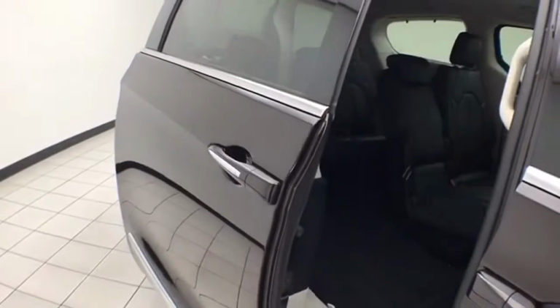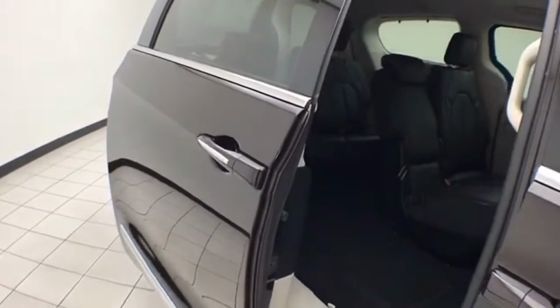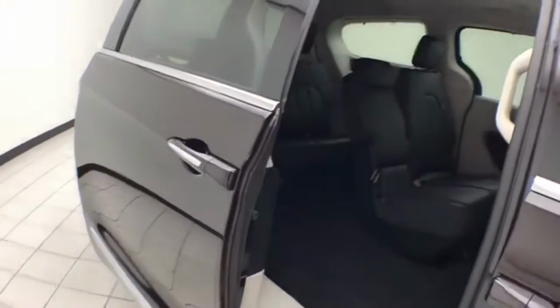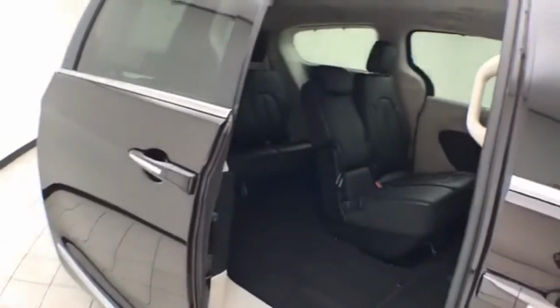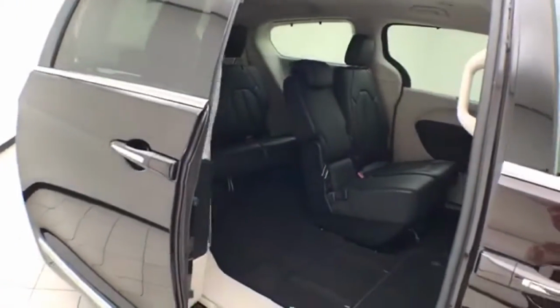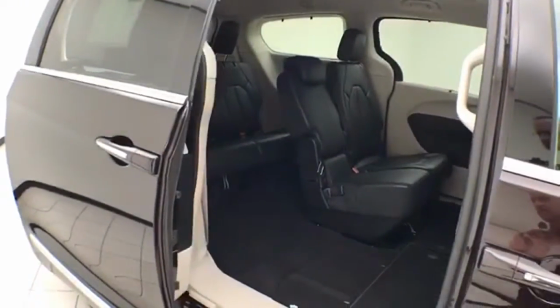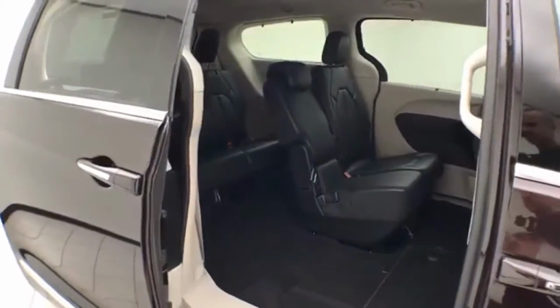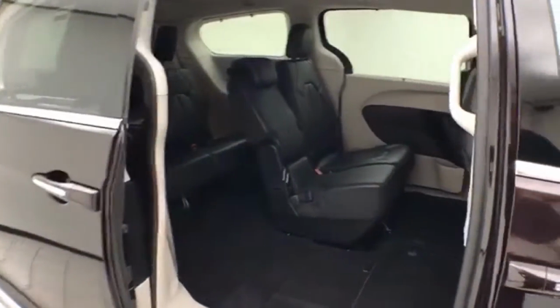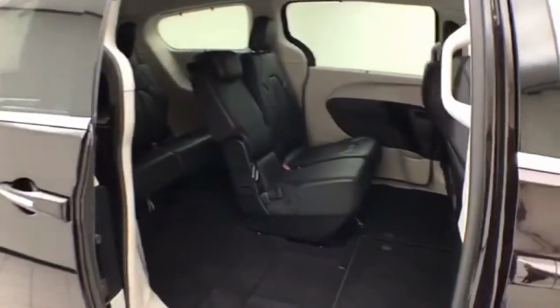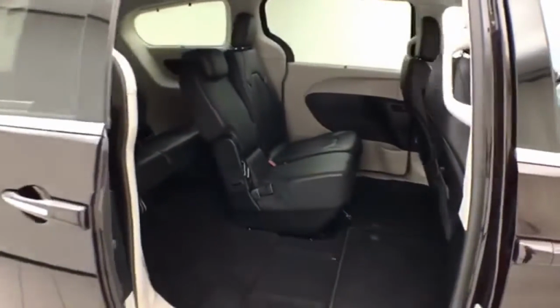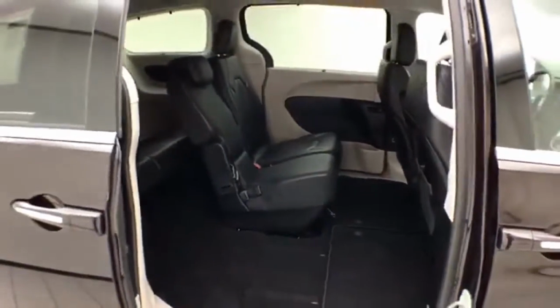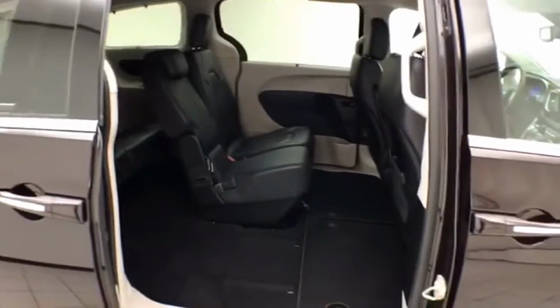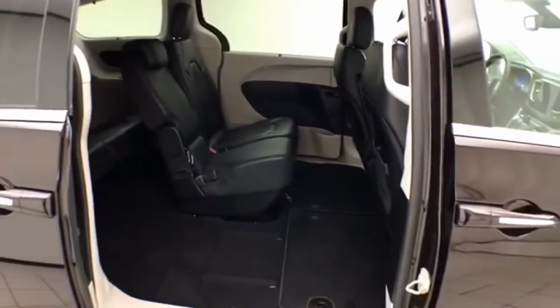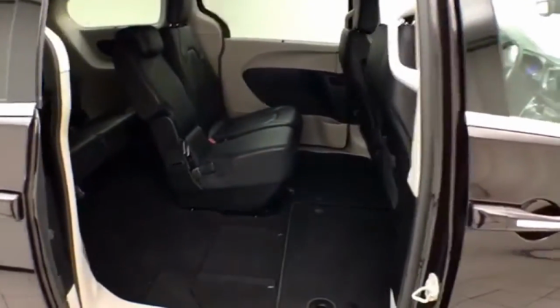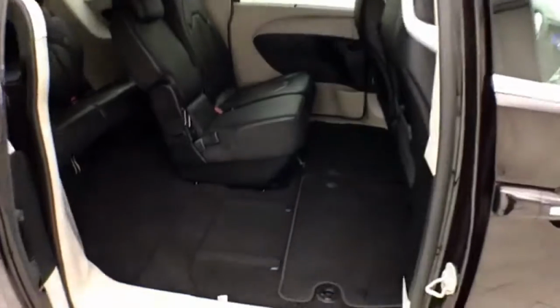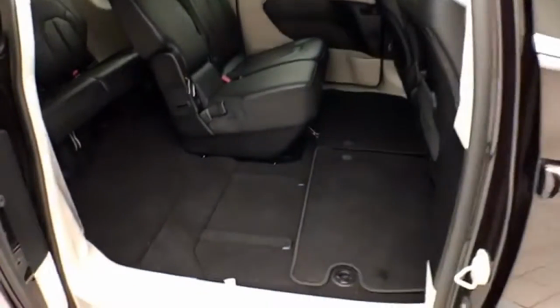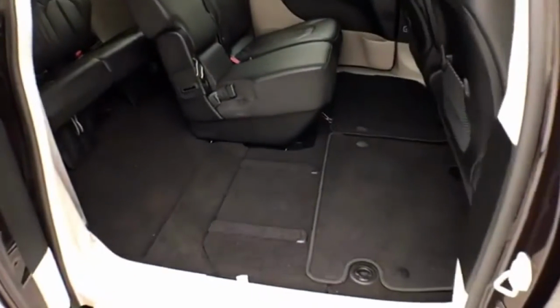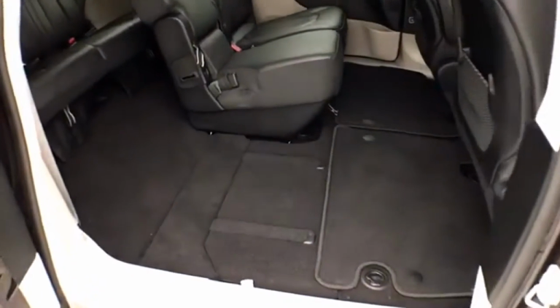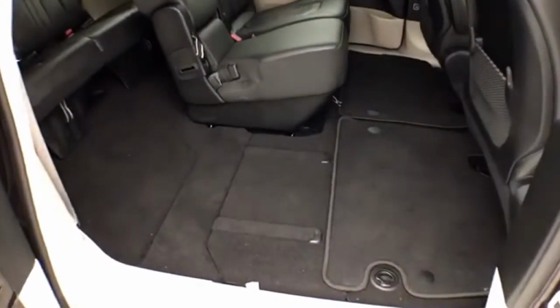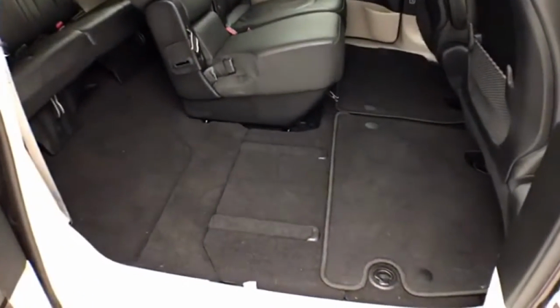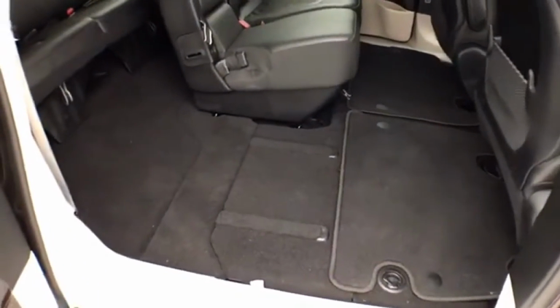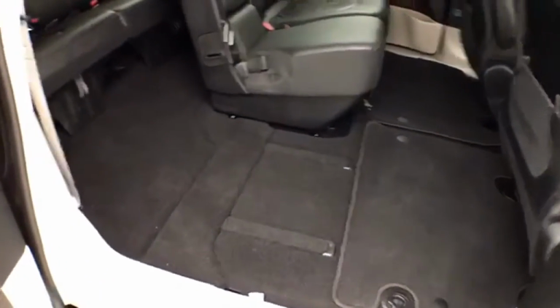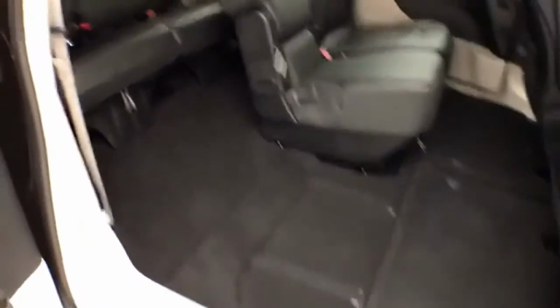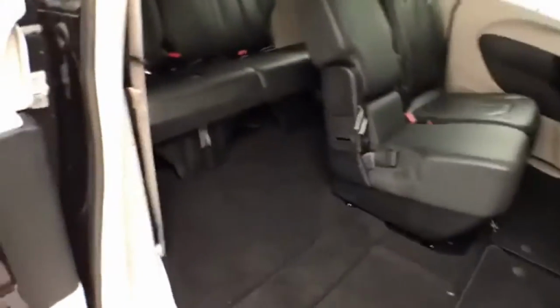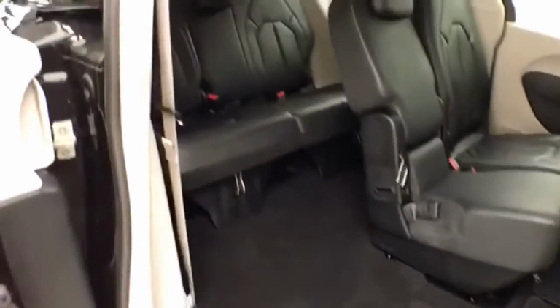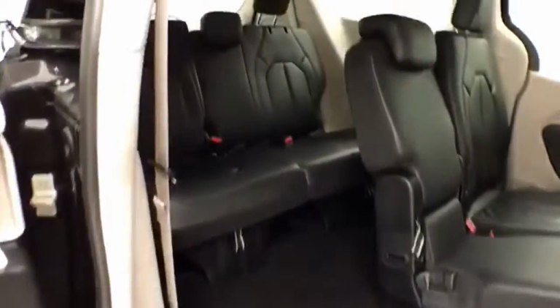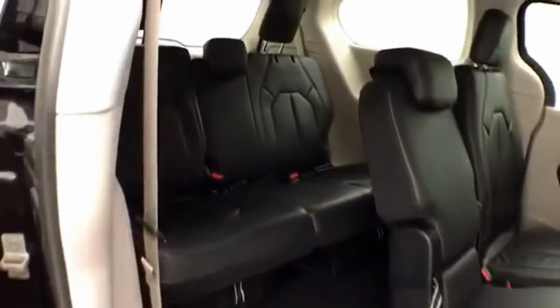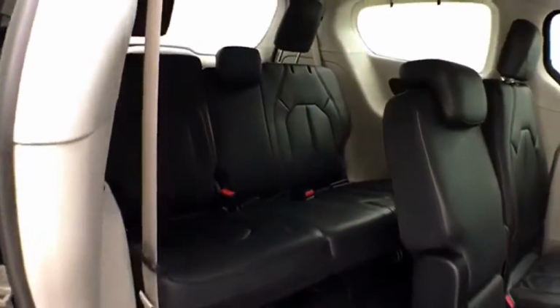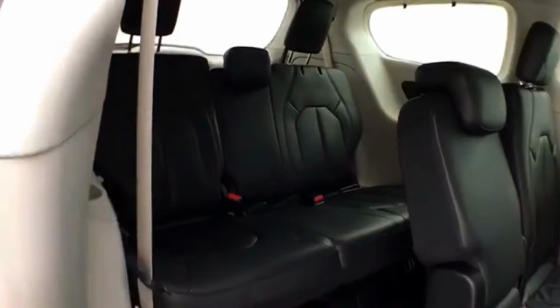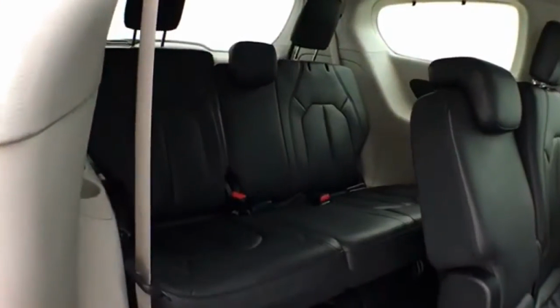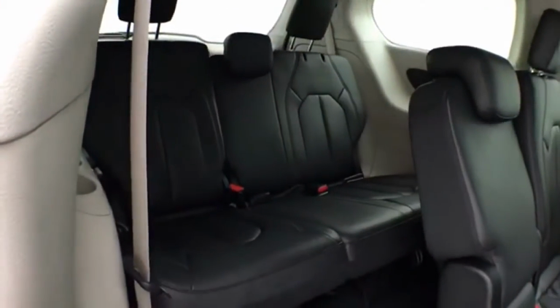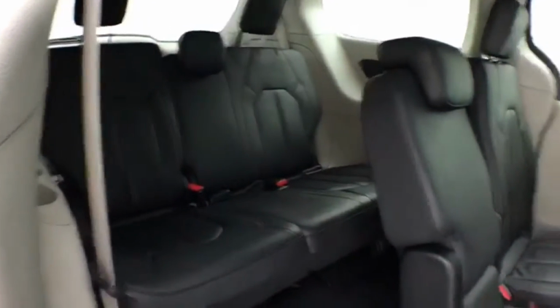Power sliding doors on both sides of the van. This van seats eight and features a leather interior. Stow 'n Go seating allows the second and third row to fold flat into the floor. The third row also seats three.